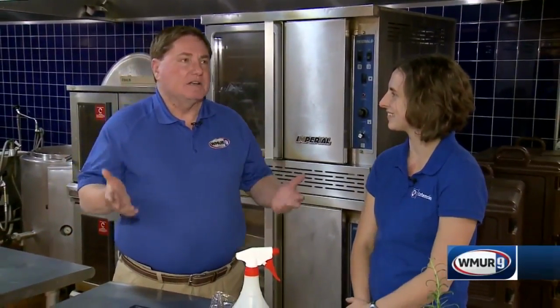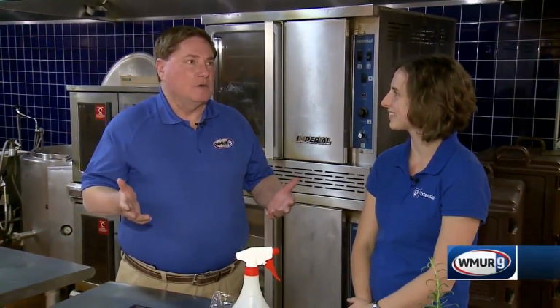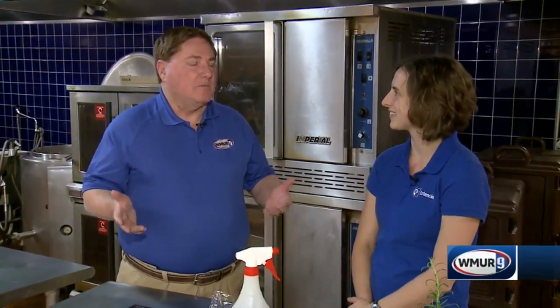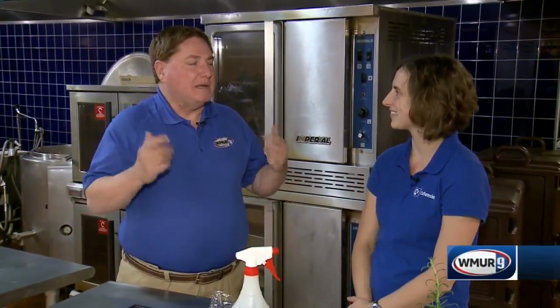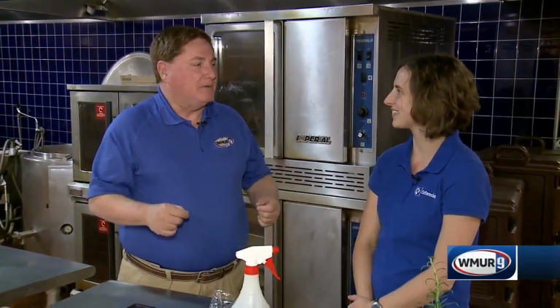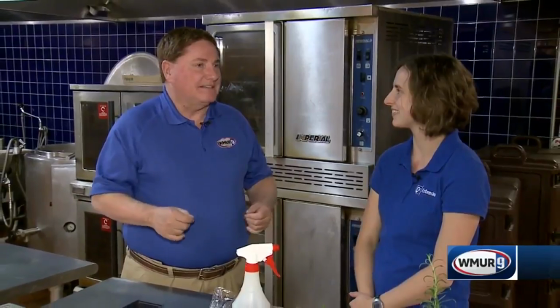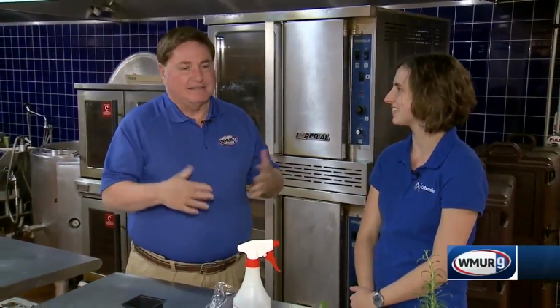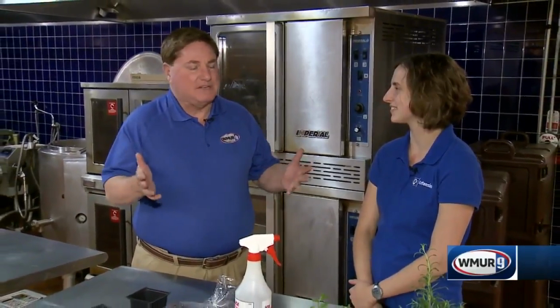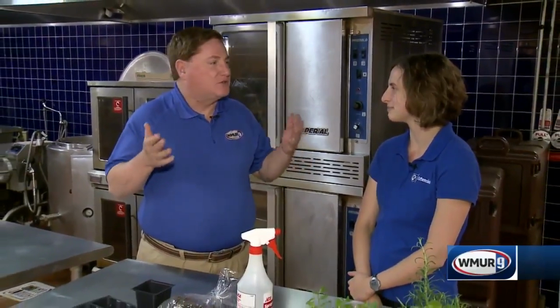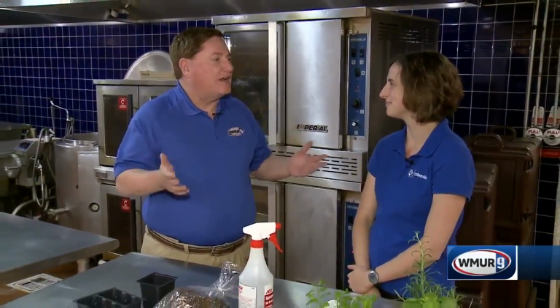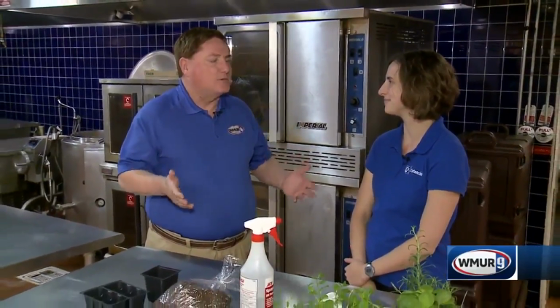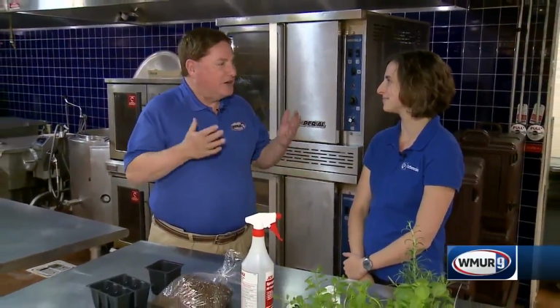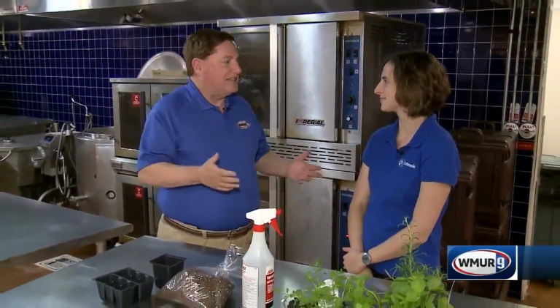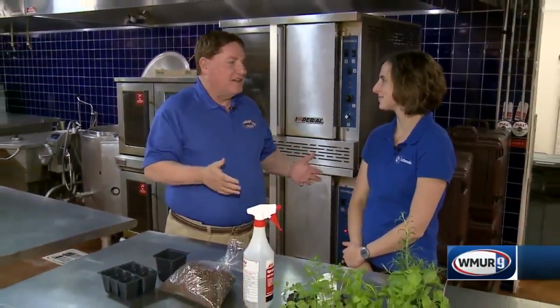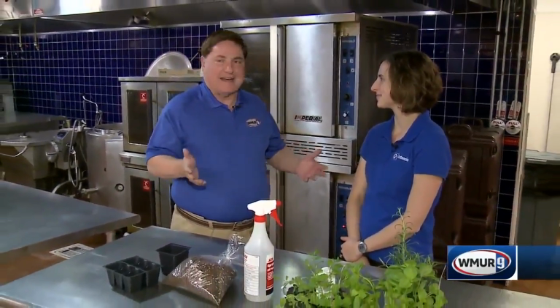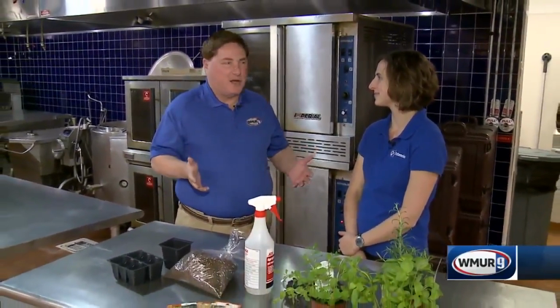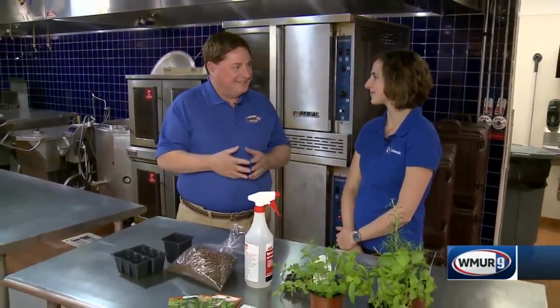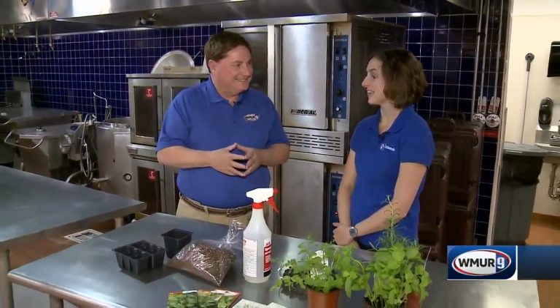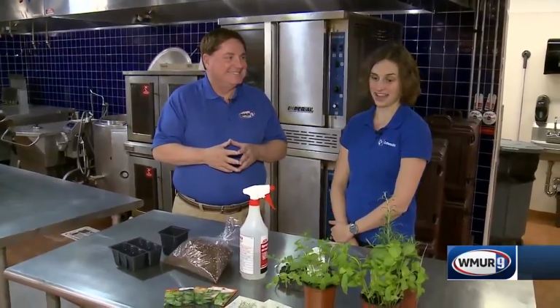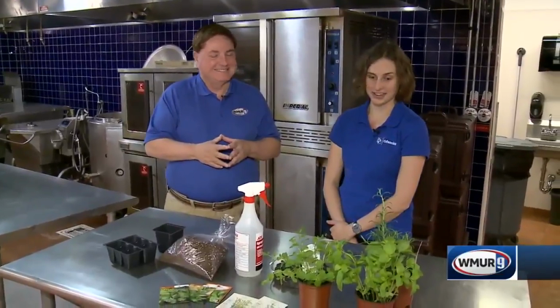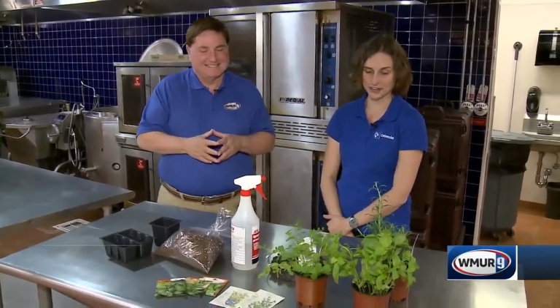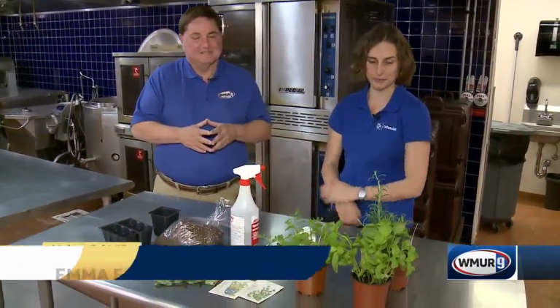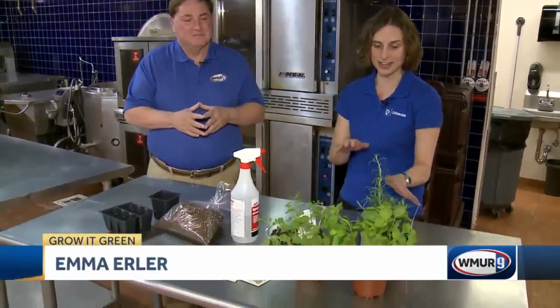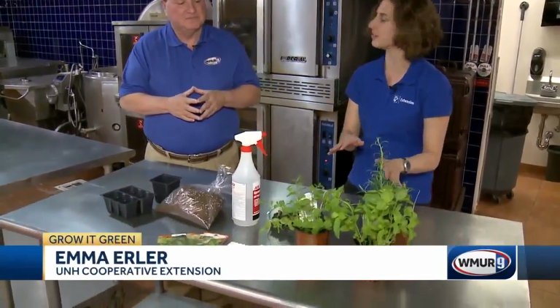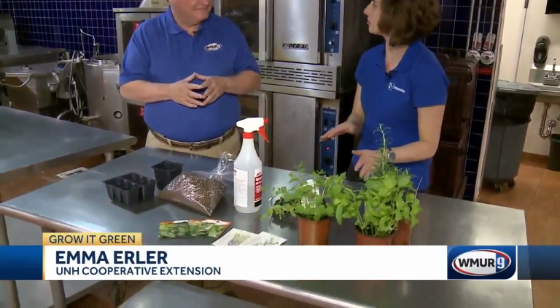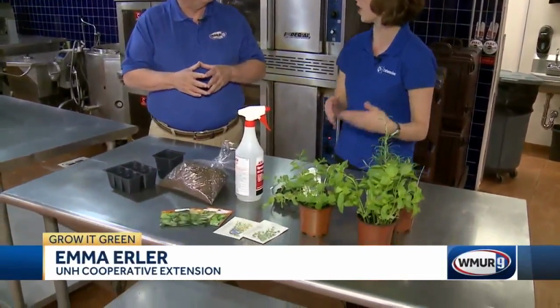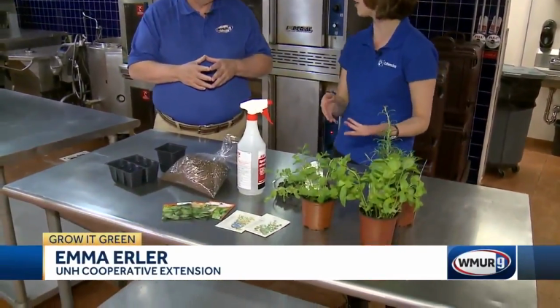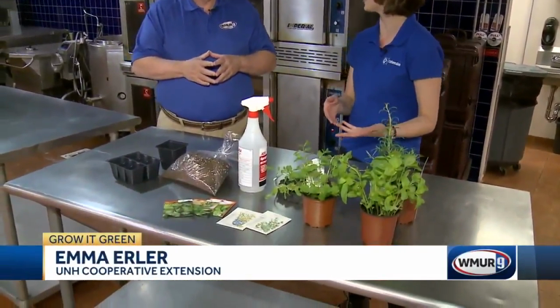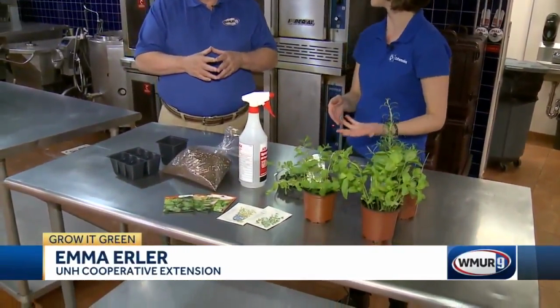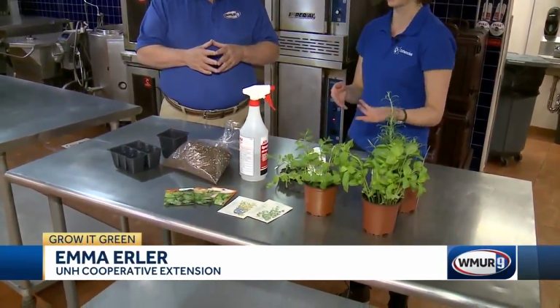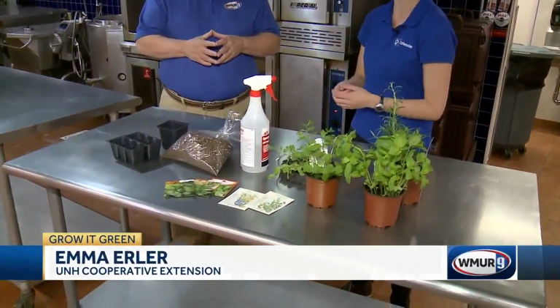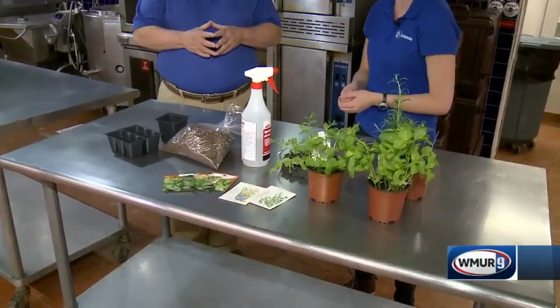It's the middle of the winter. Many people think that means just dried herbs. But Emma is here to tell us that ain't so. Exactly — it's actually pretty easy to grow some common culinary herbs in the kitchen or in the house.